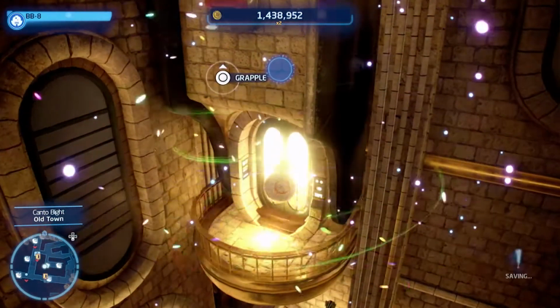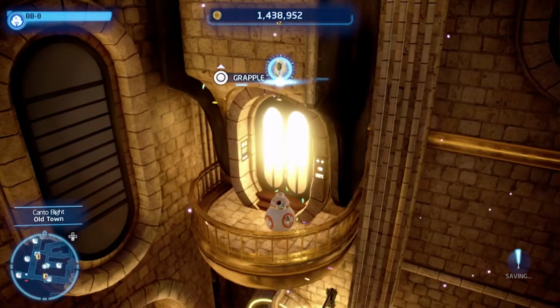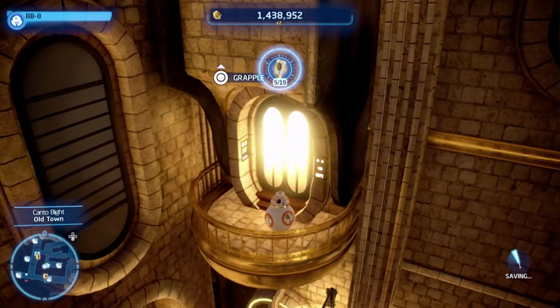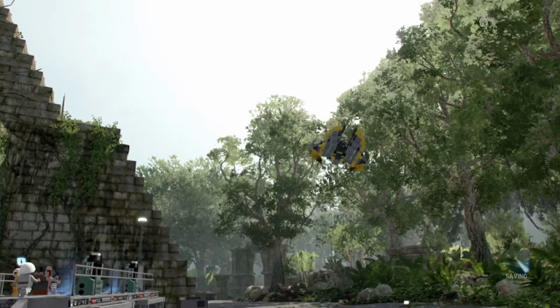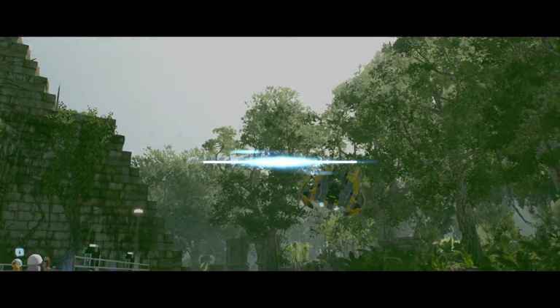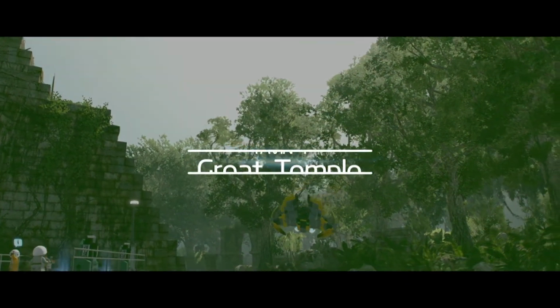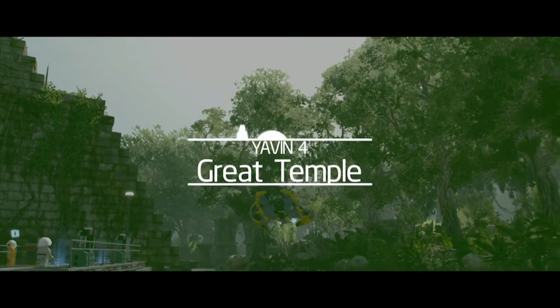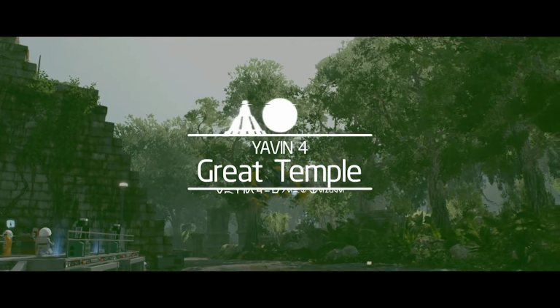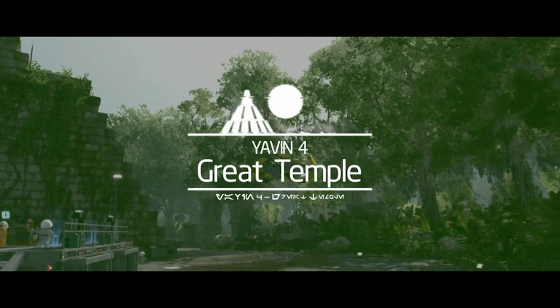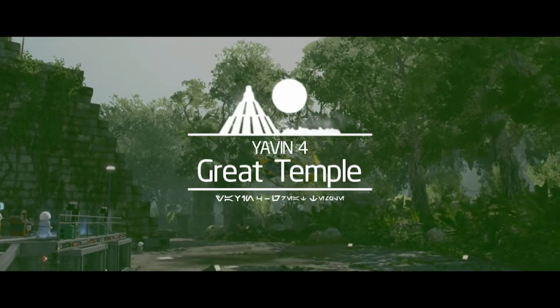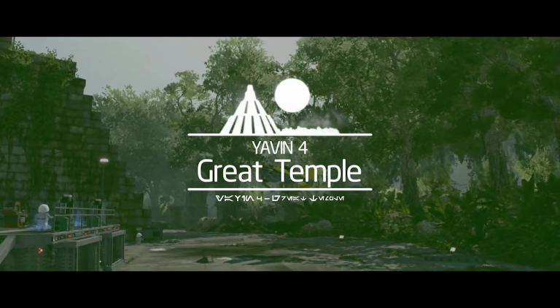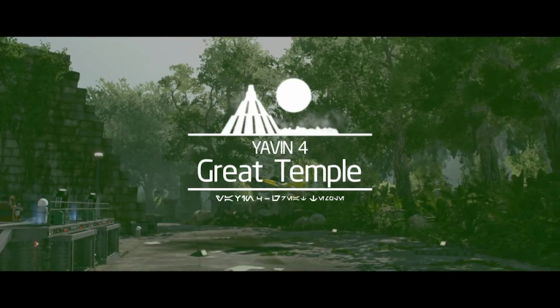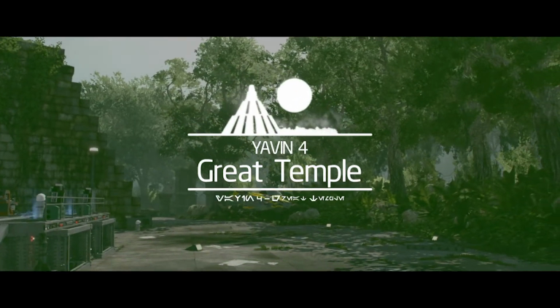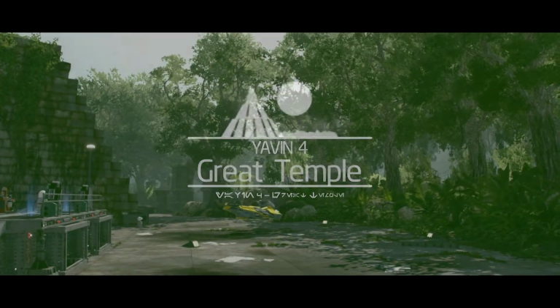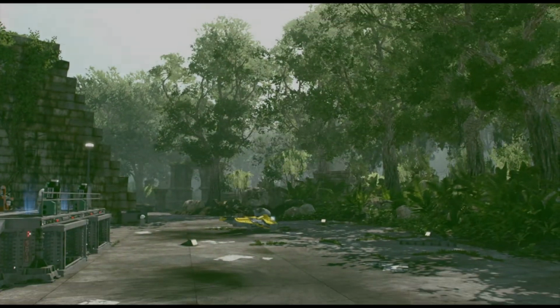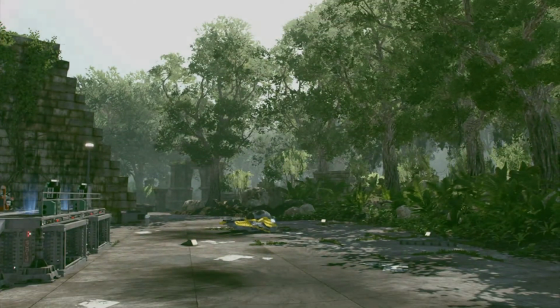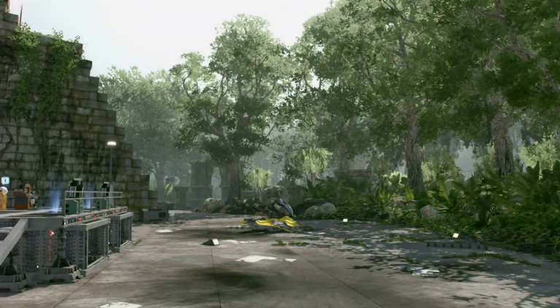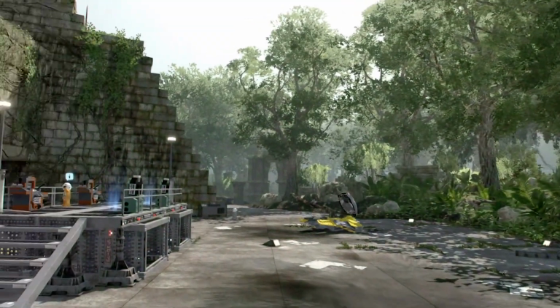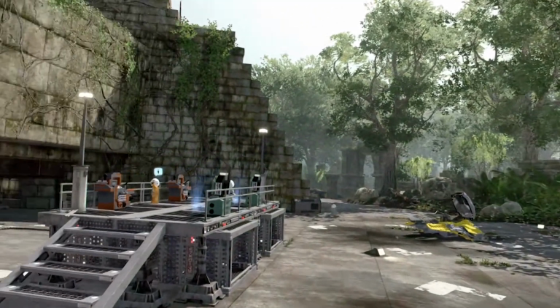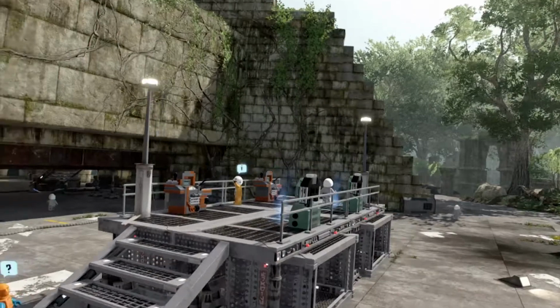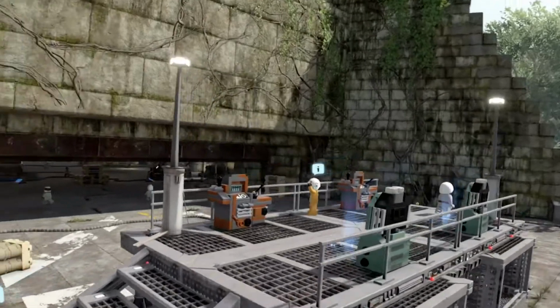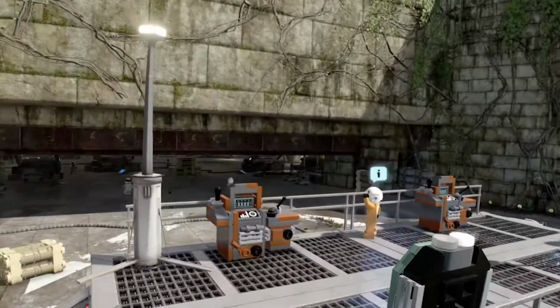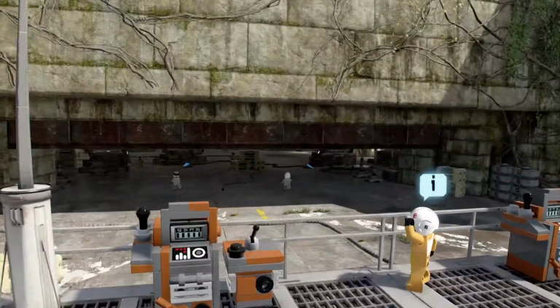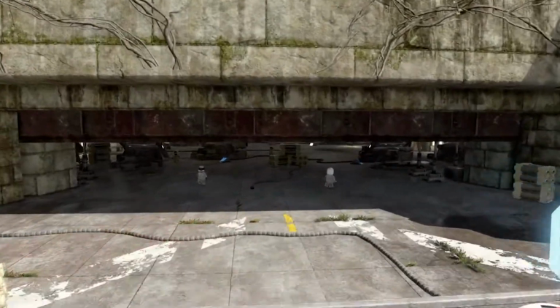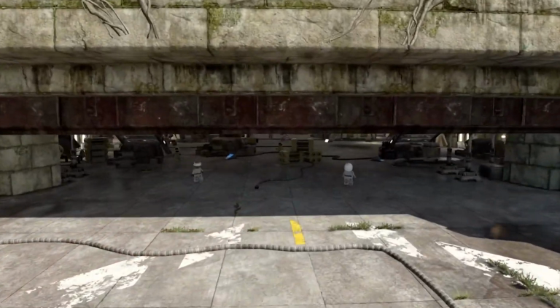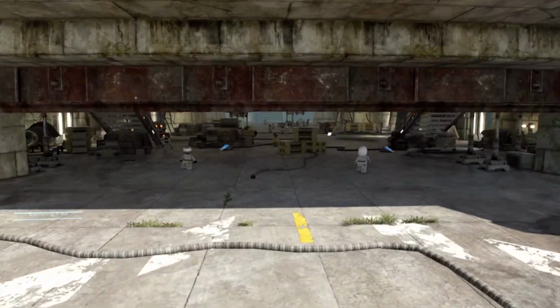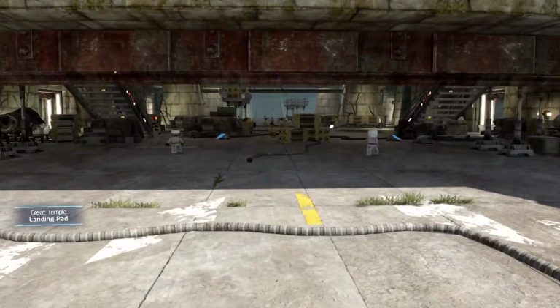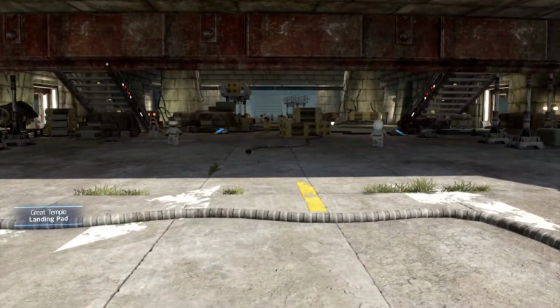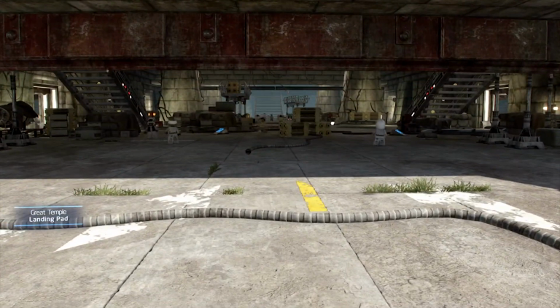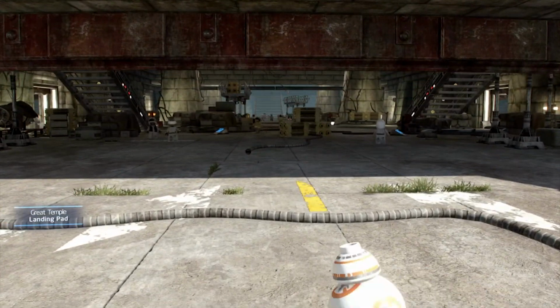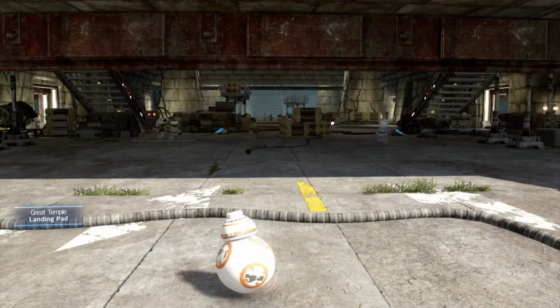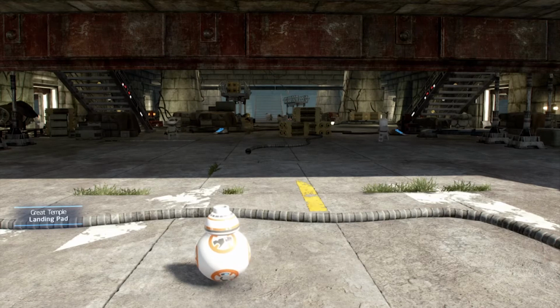The data card on Yavin 4 can be found at the great temple. You'll need to make sure you've unlocked a character with a grapple for this one. Head straight from the landing site and under the walkway, then turn around and grapple up its back until you reach the top. Here you can claim your data card.